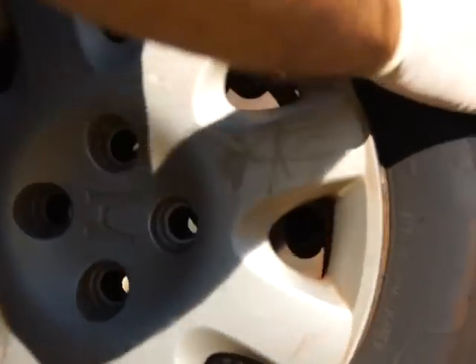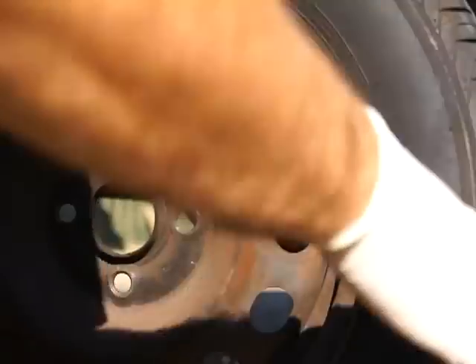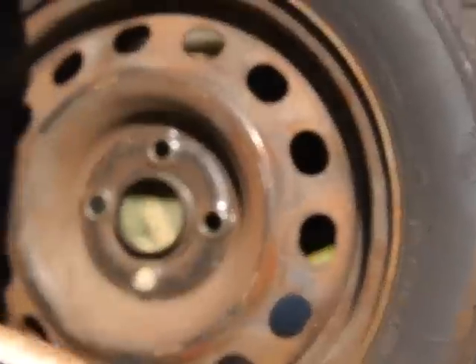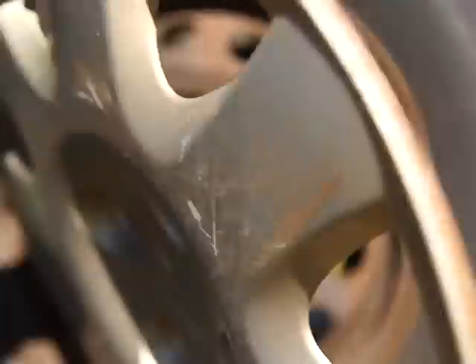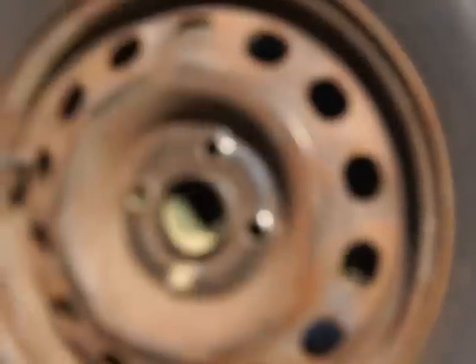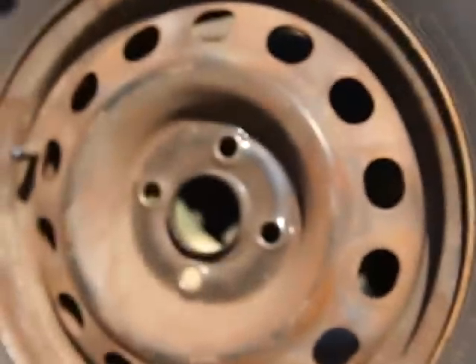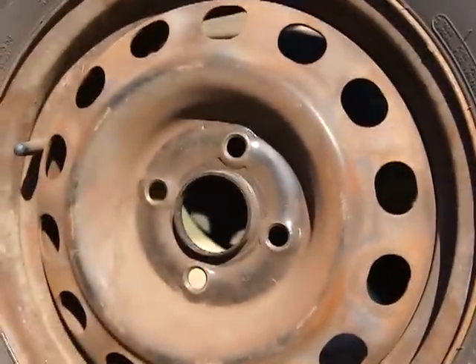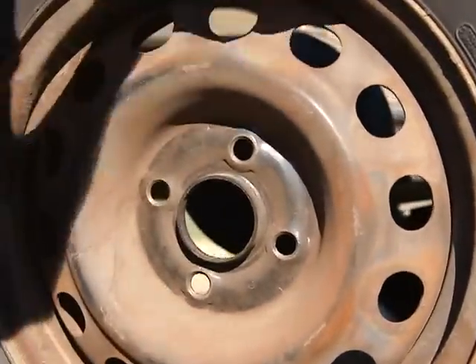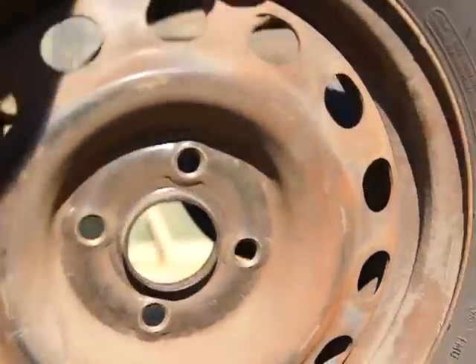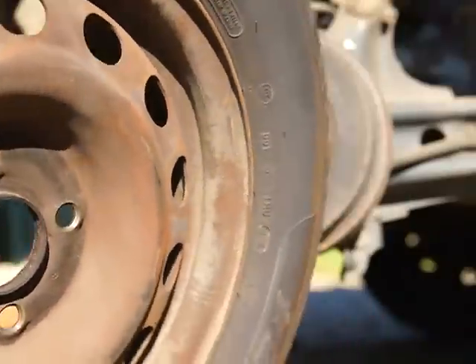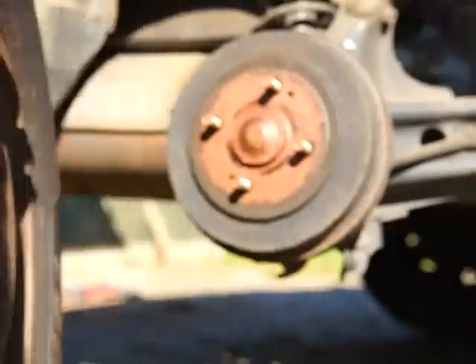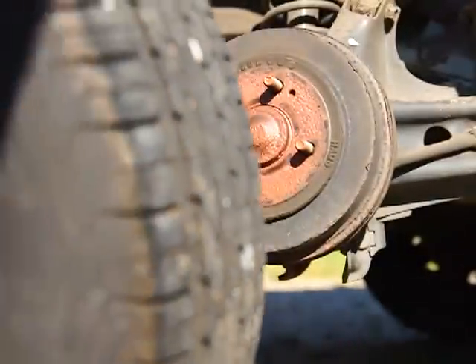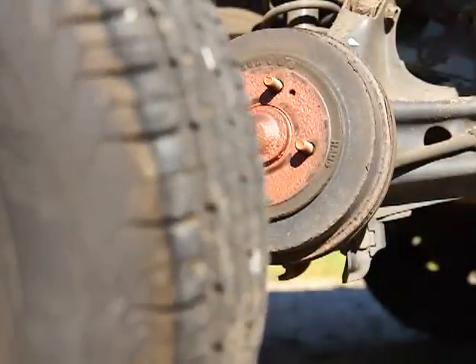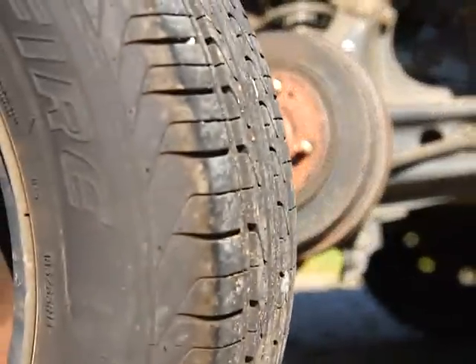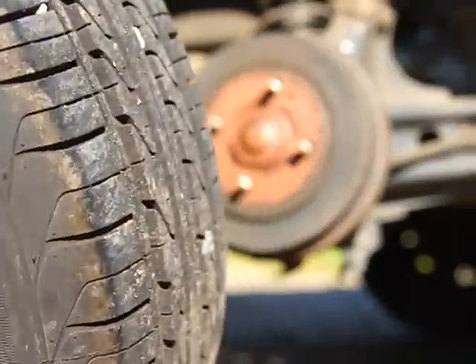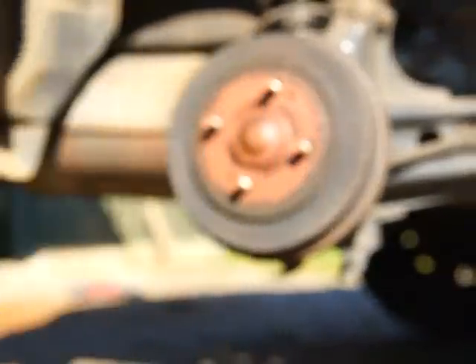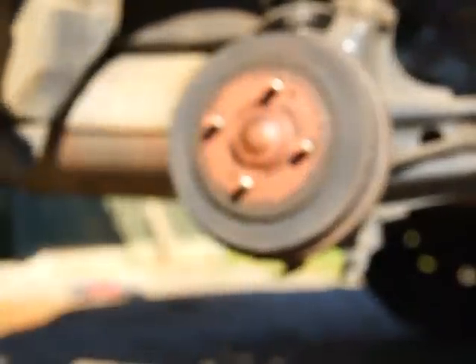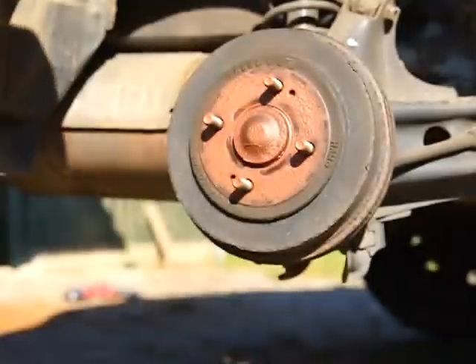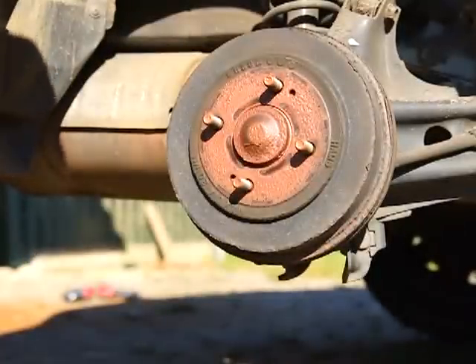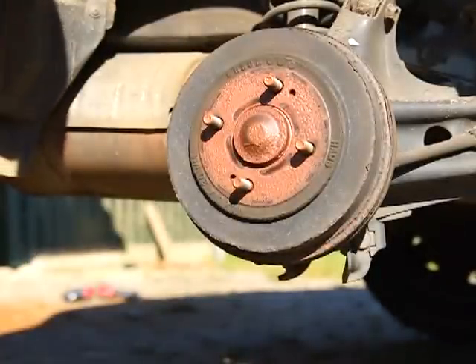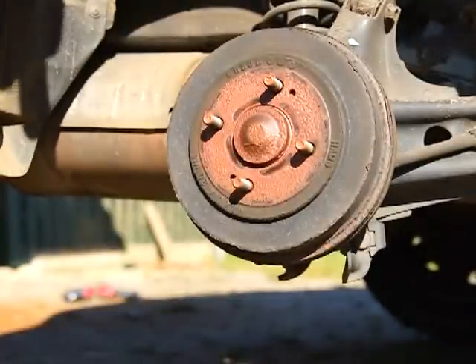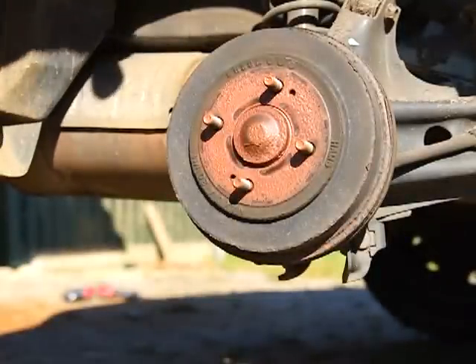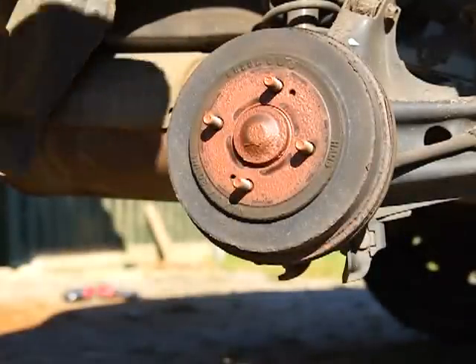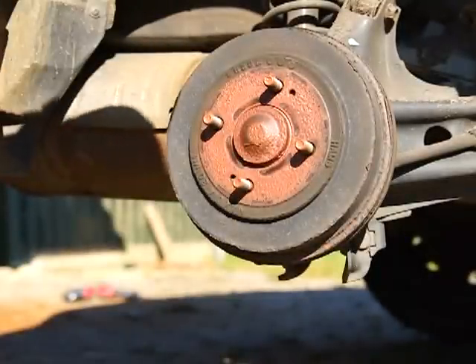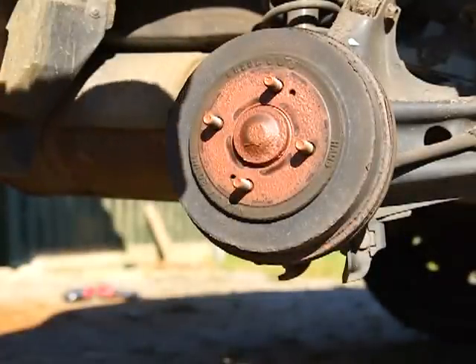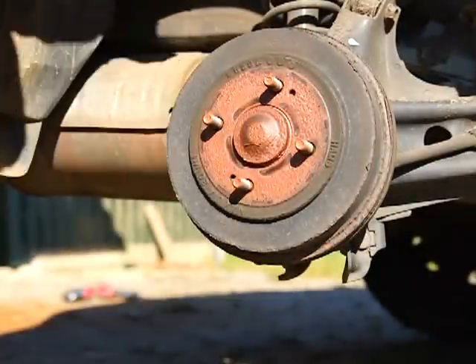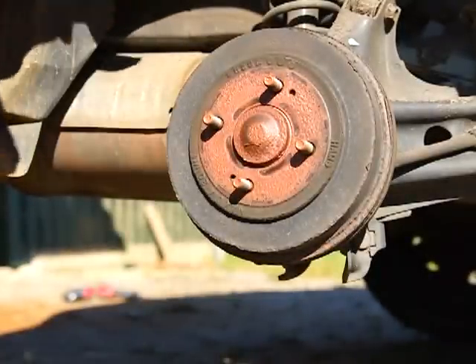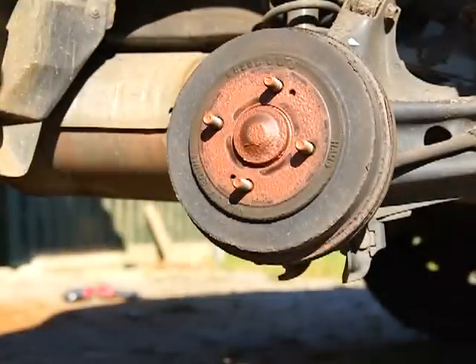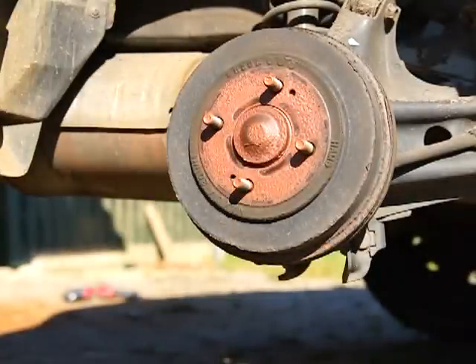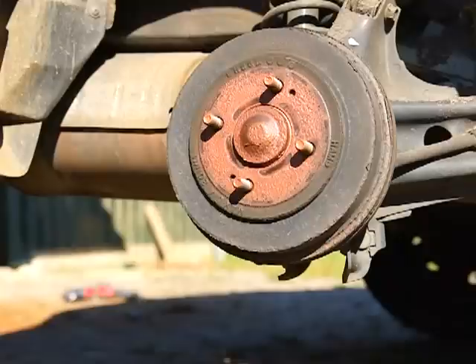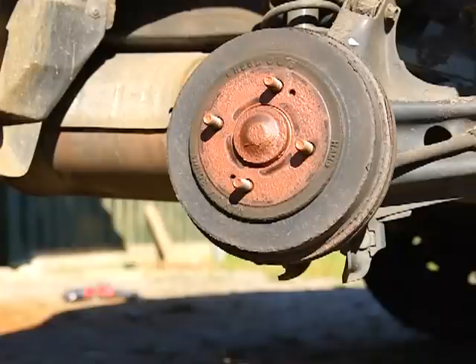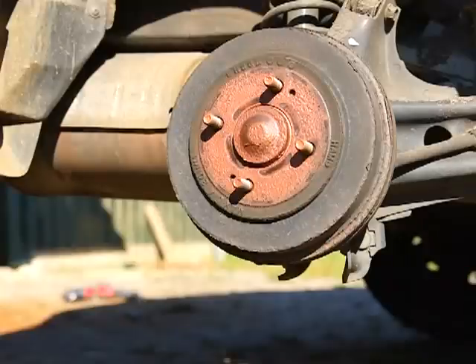Pull your tire off, hub cap off — it comes right off. Flip your tire around; makes a pretty good seat. I was in here not too long ago, so it should come apart pretty easy.